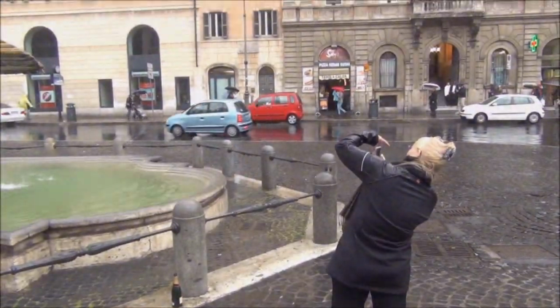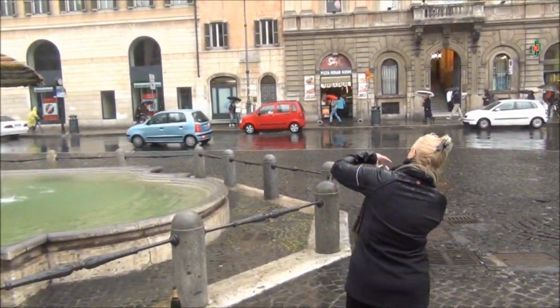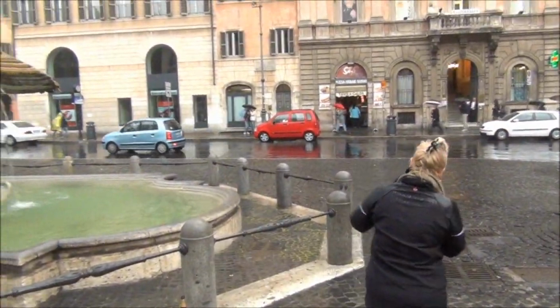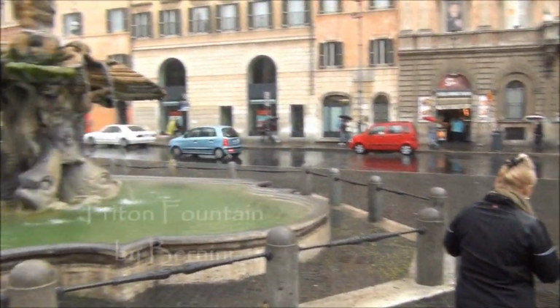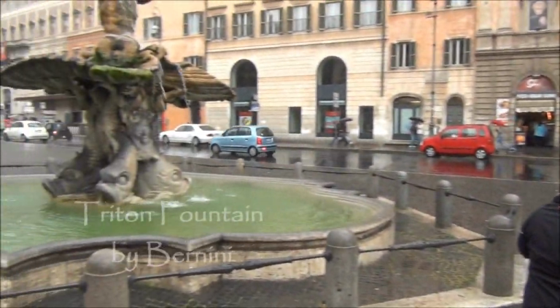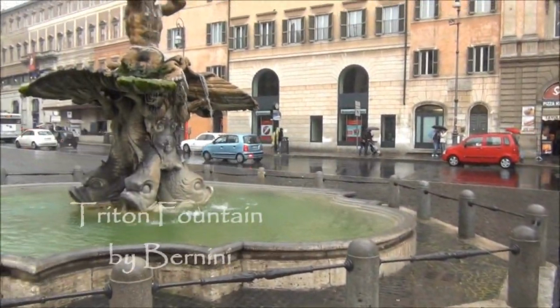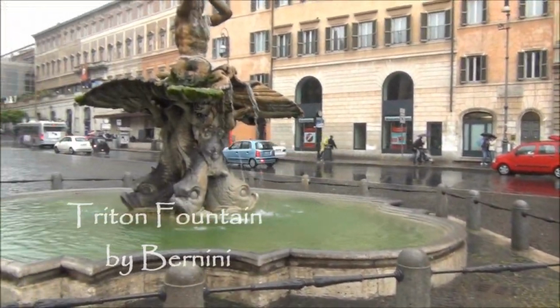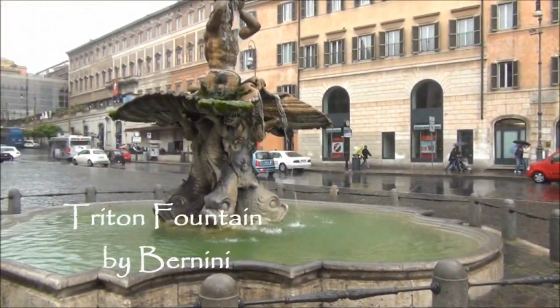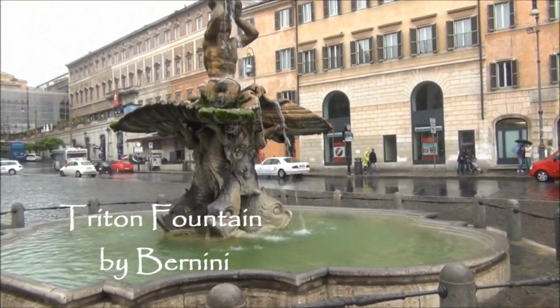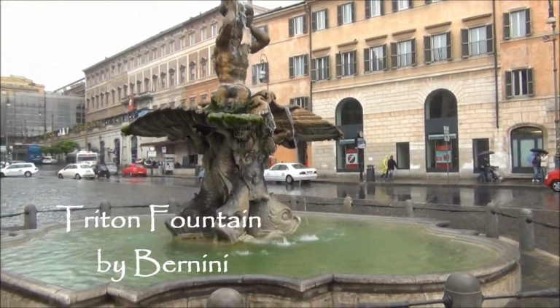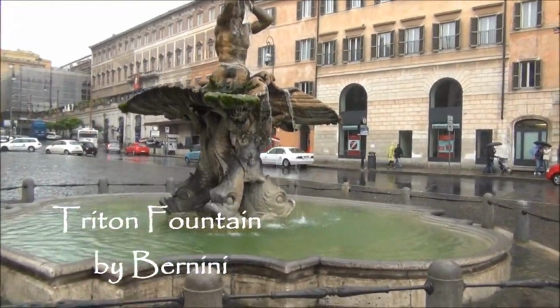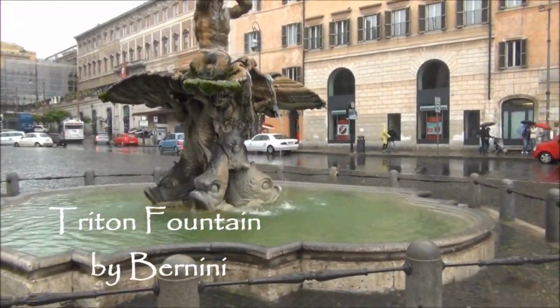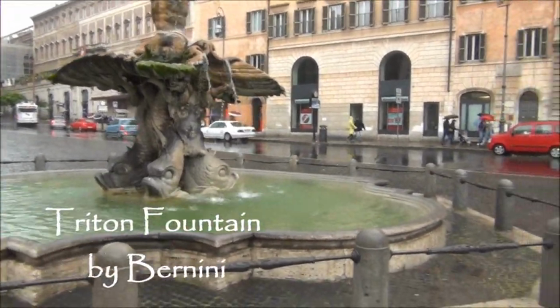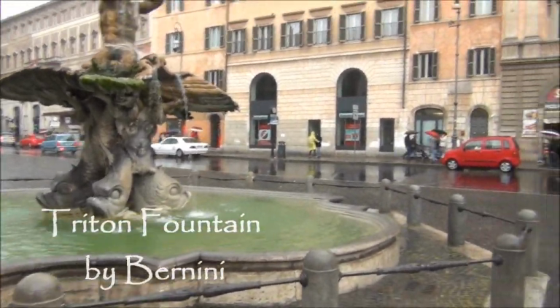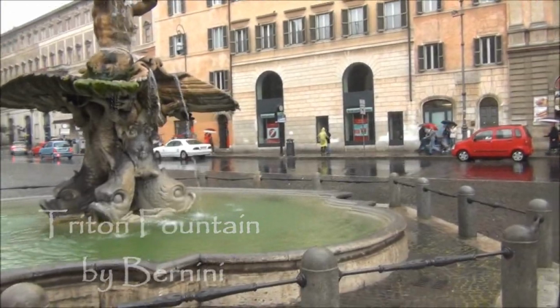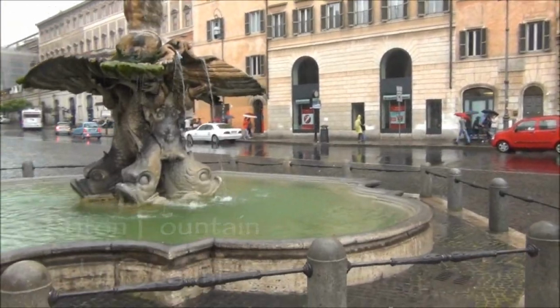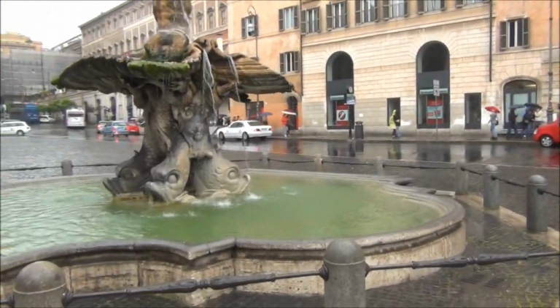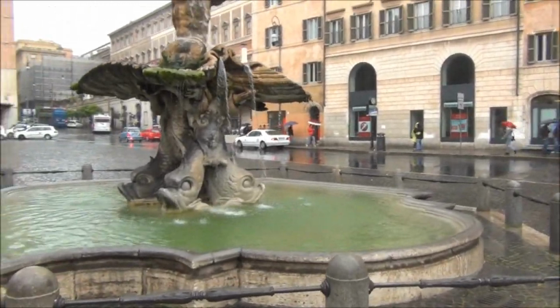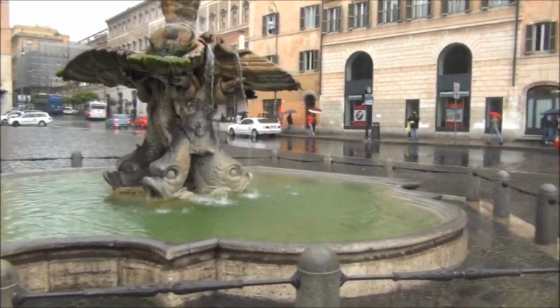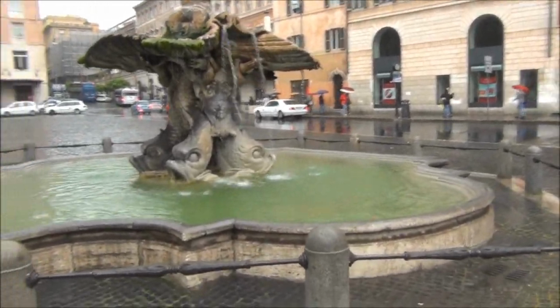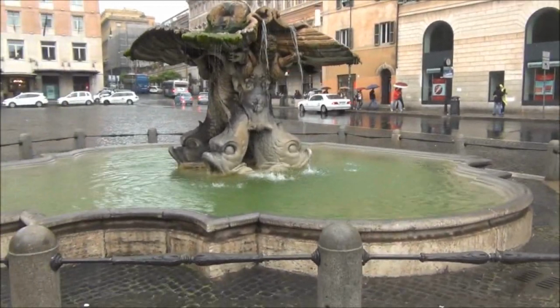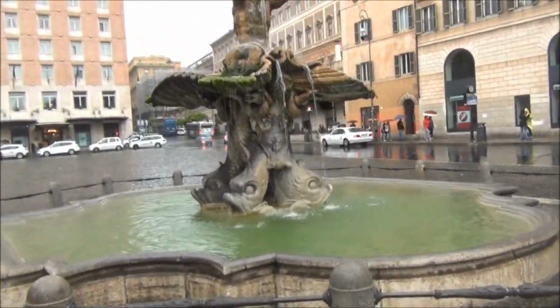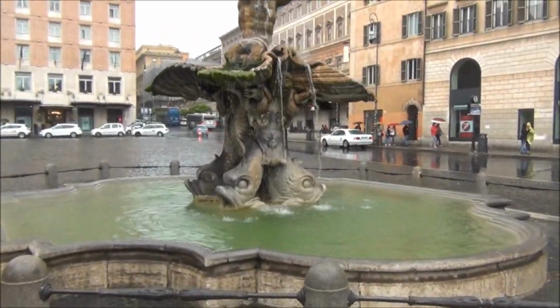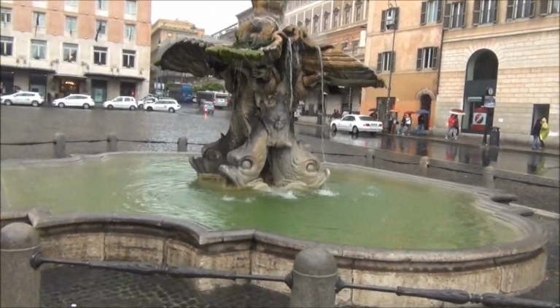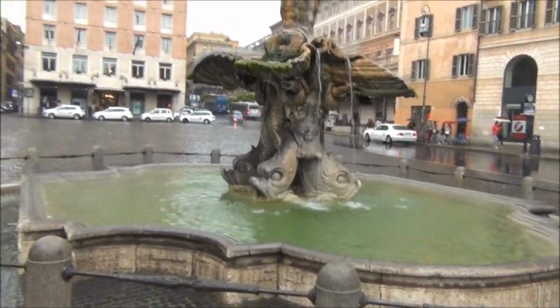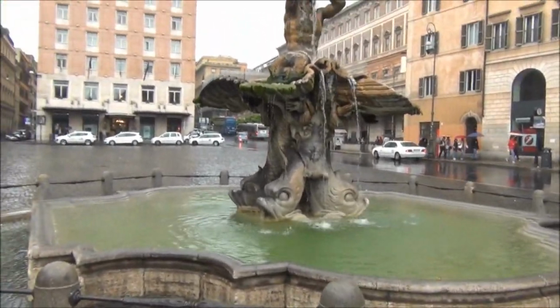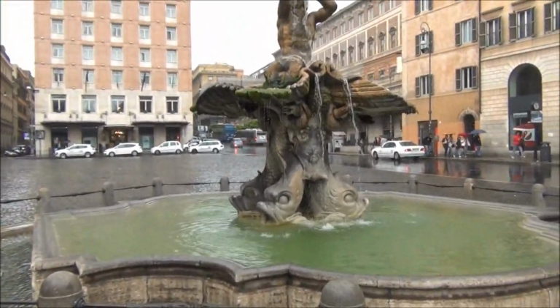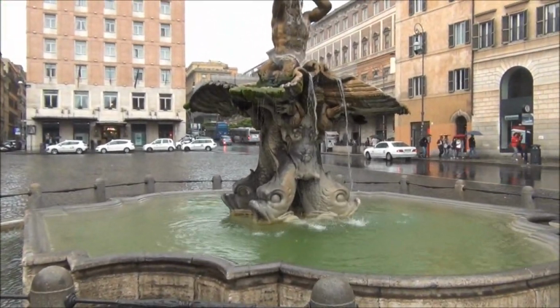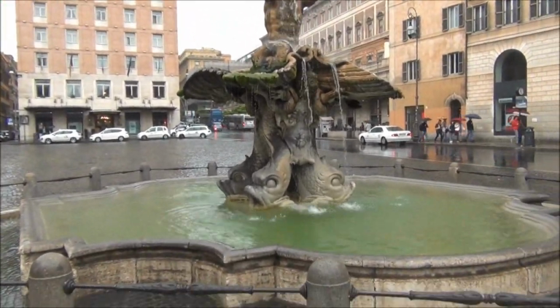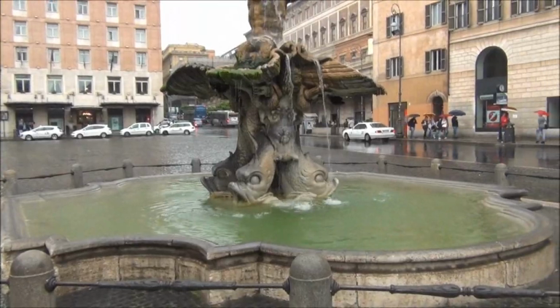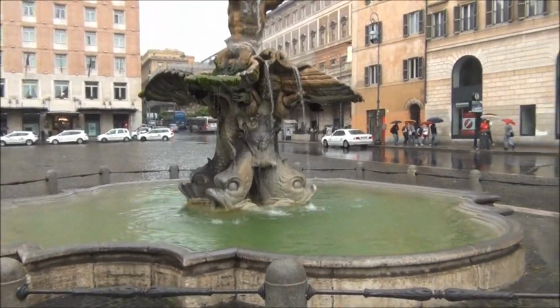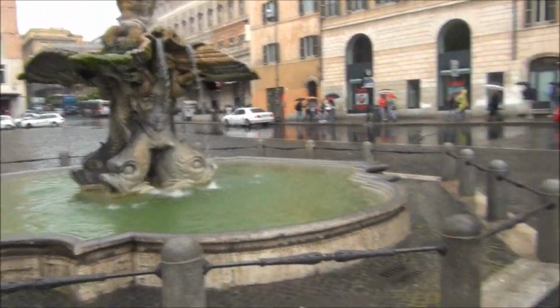It's in the middle of a rainstorm in Rome and we're doing the Barberini Fountain — Barberini Square.